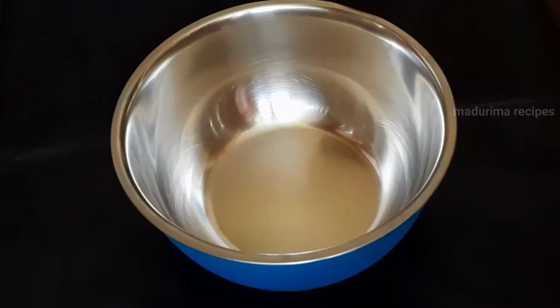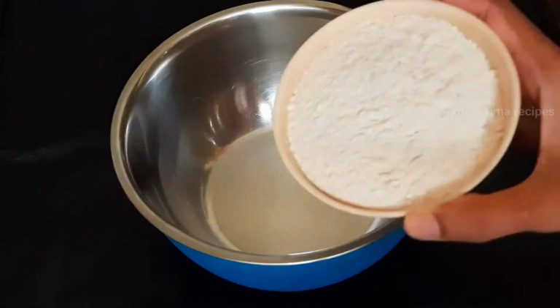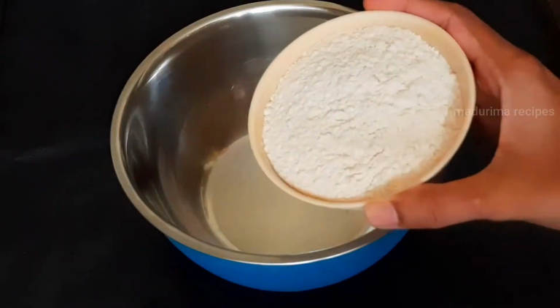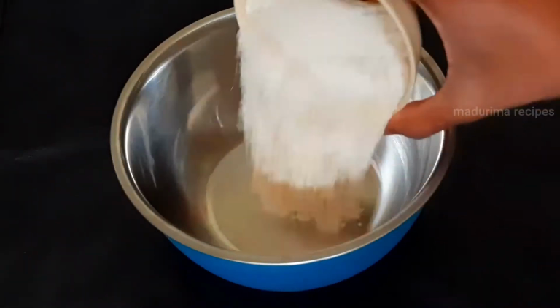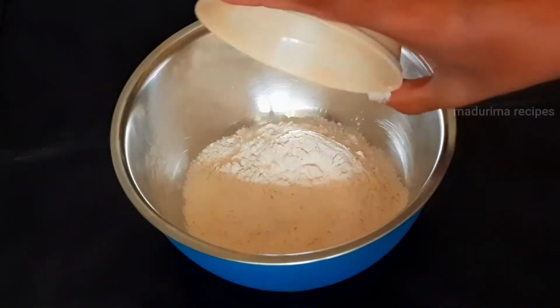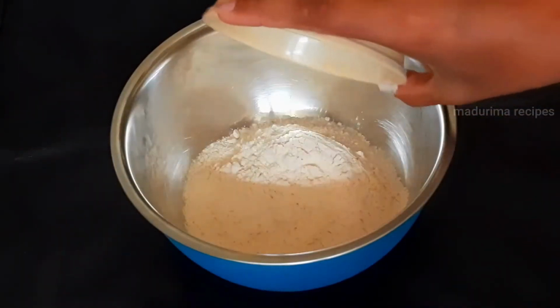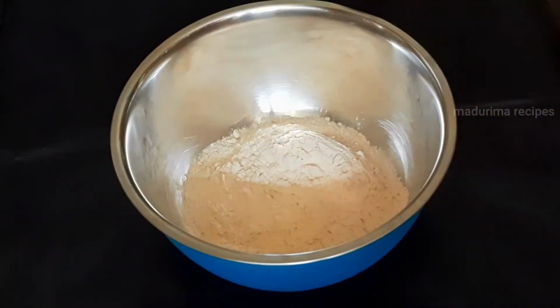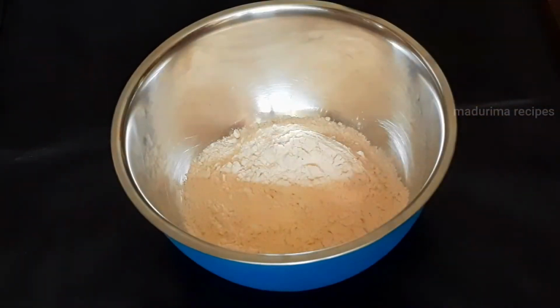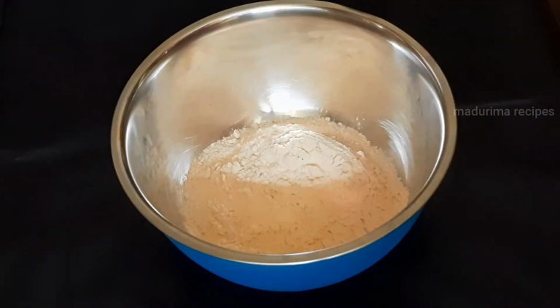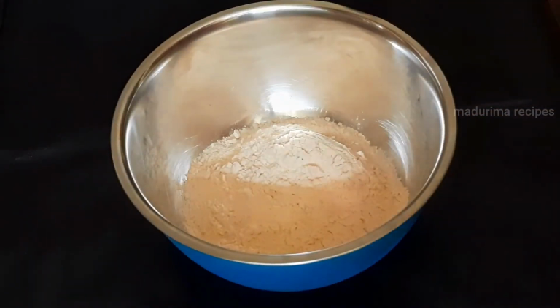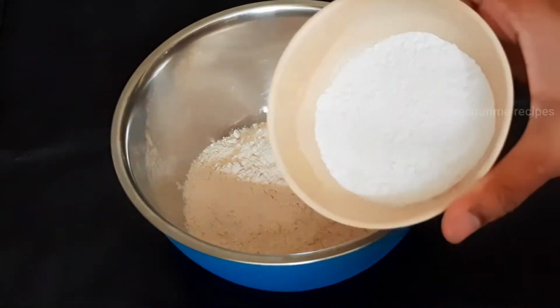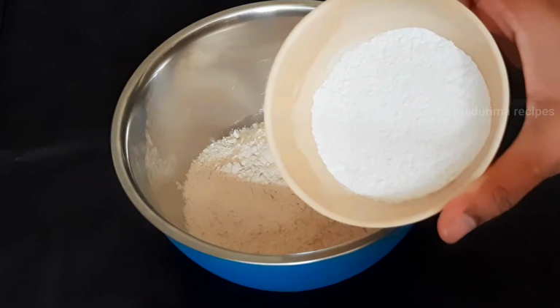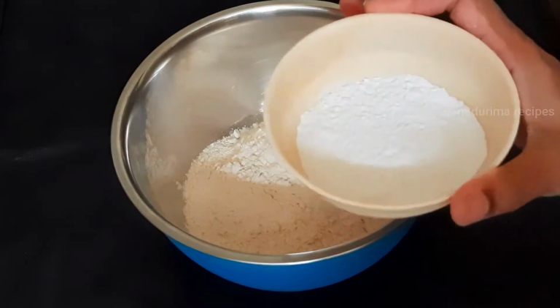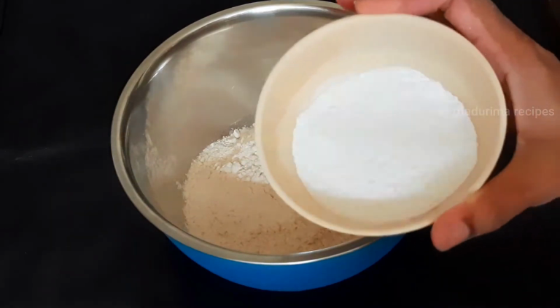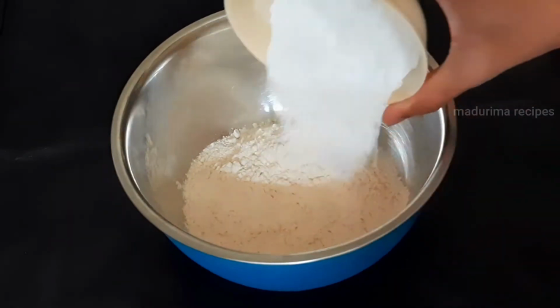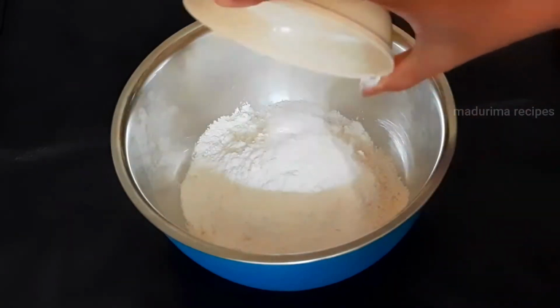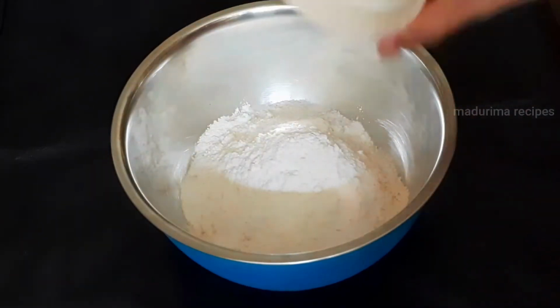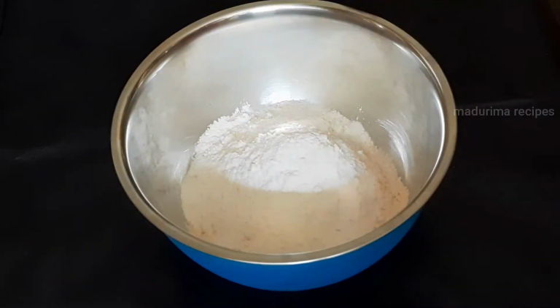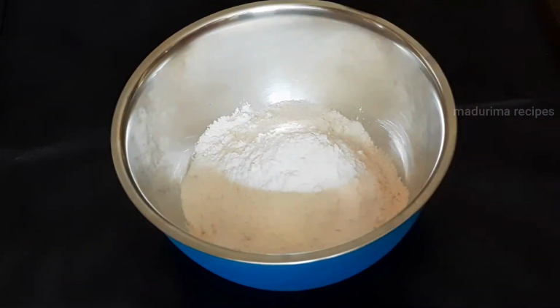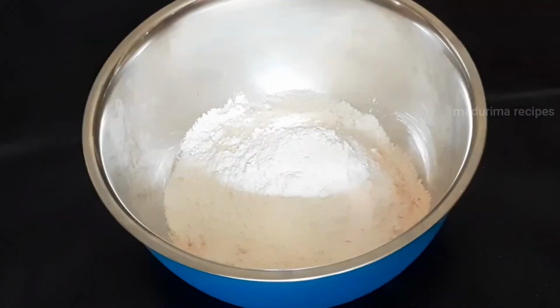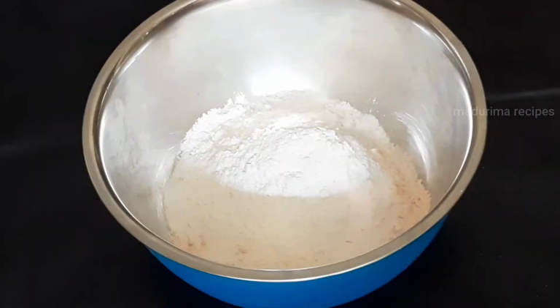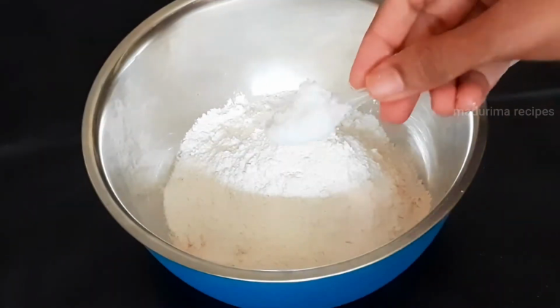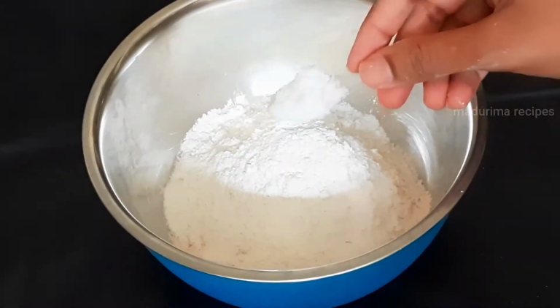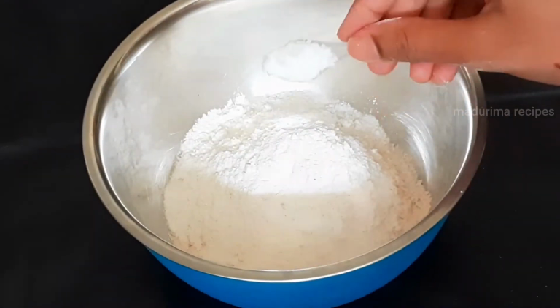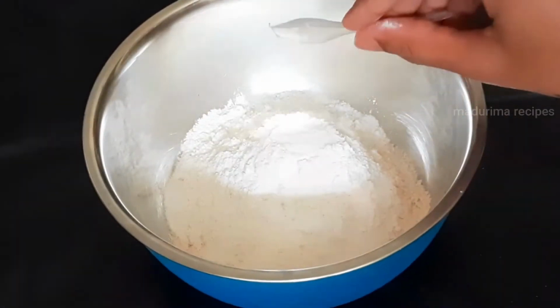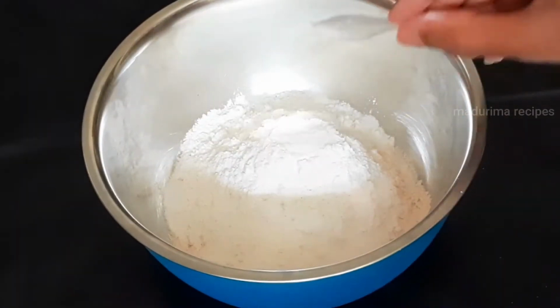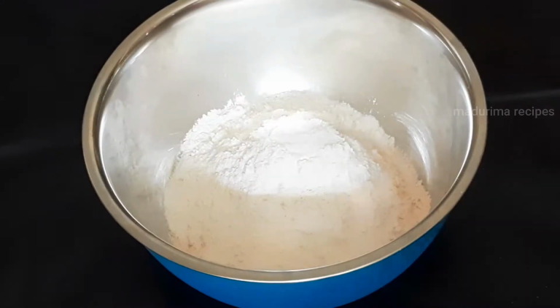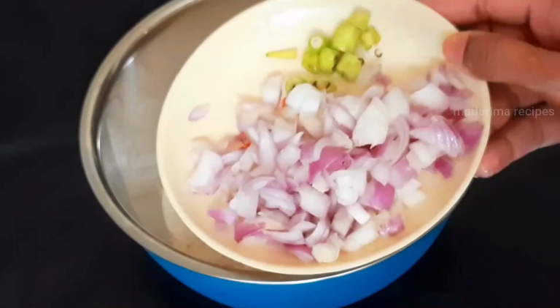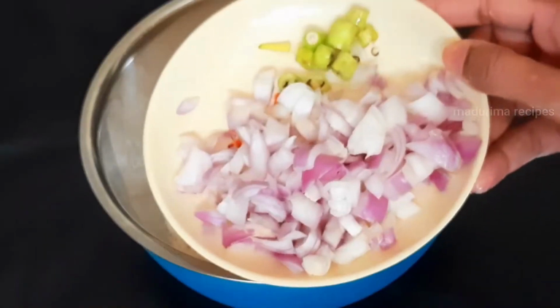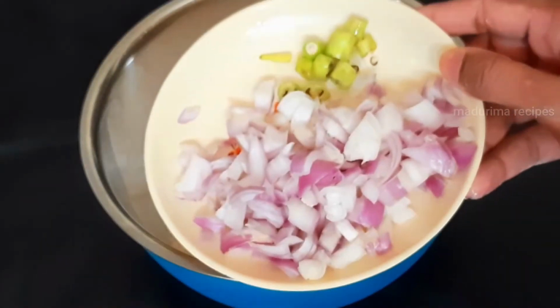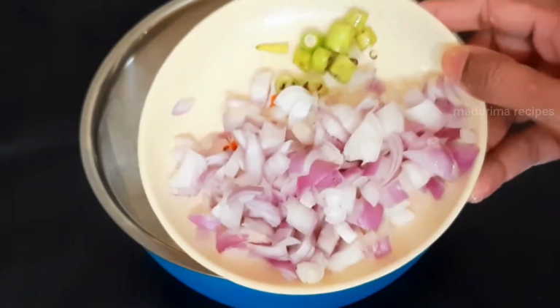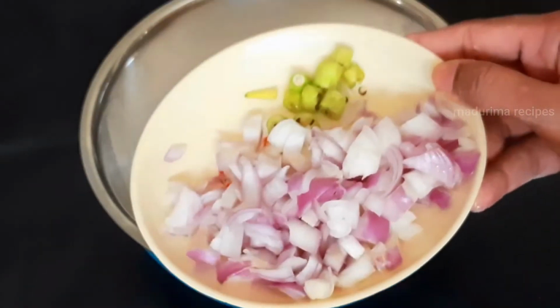First, mix it up. Add a paste. Add a taste. Add some of the taste.